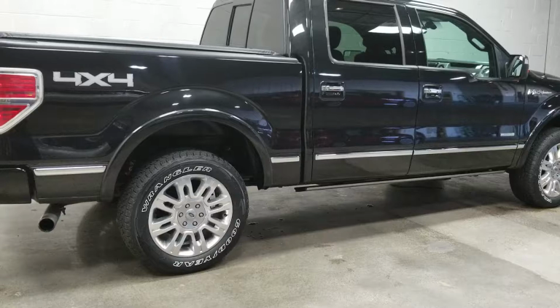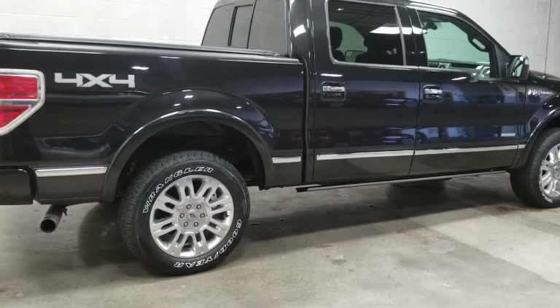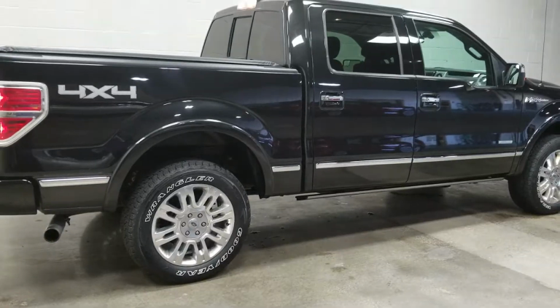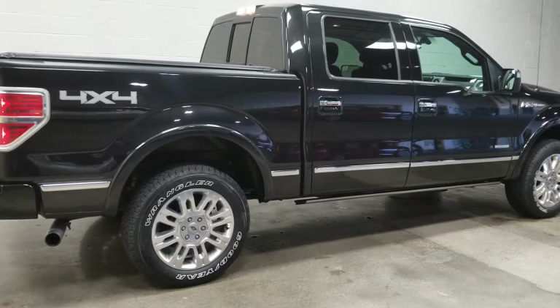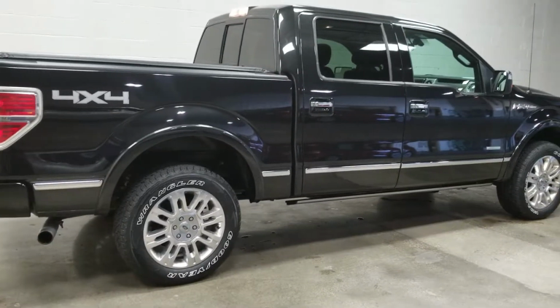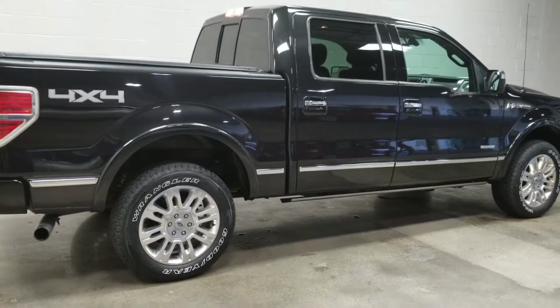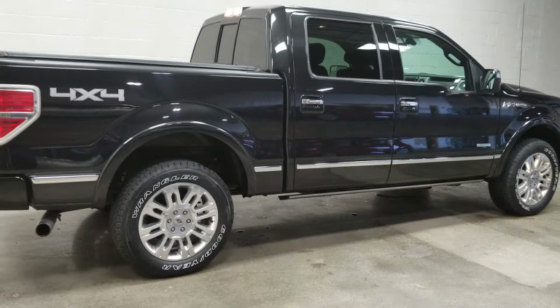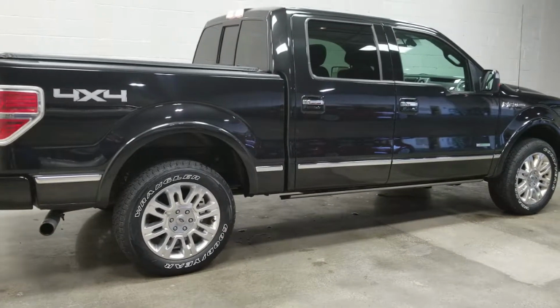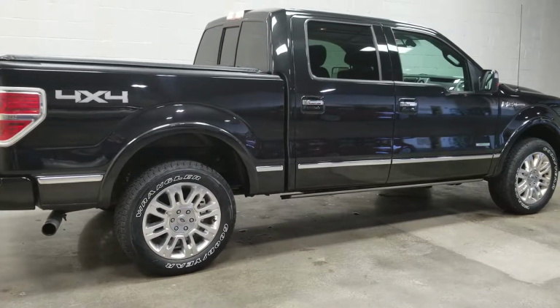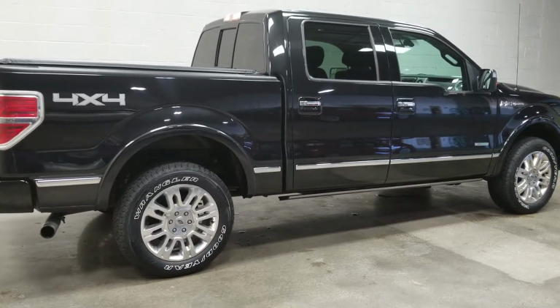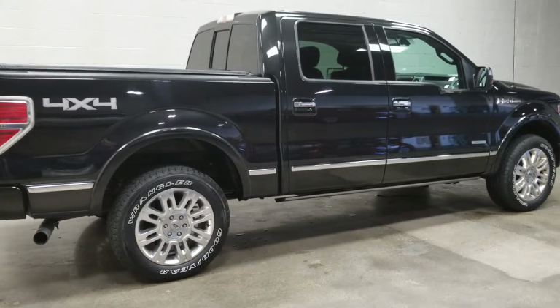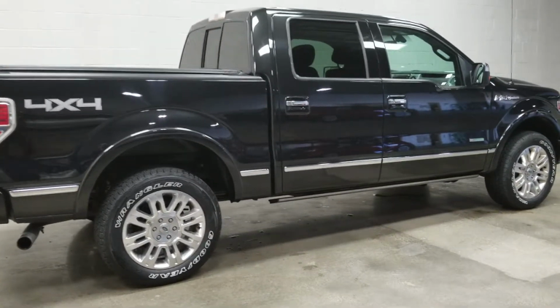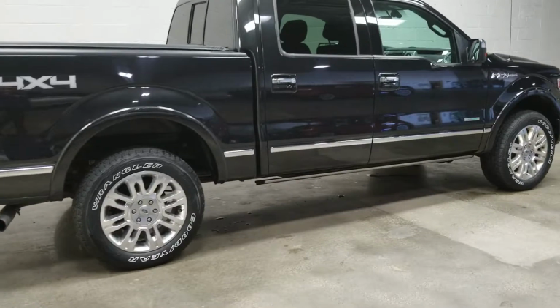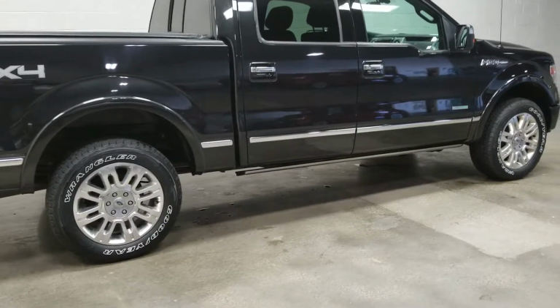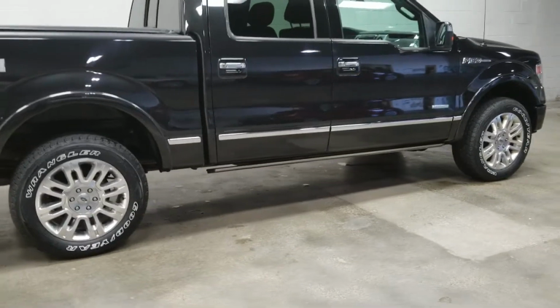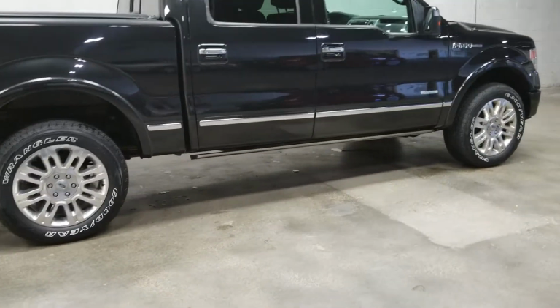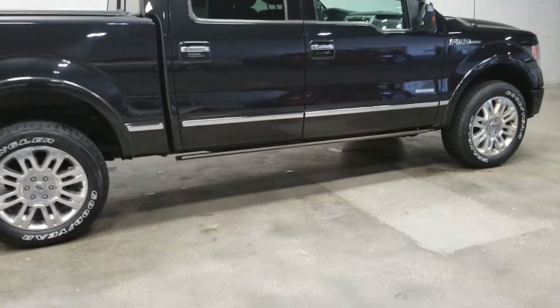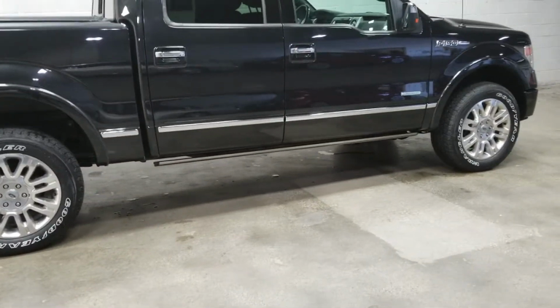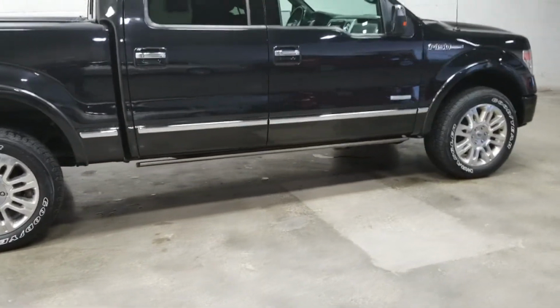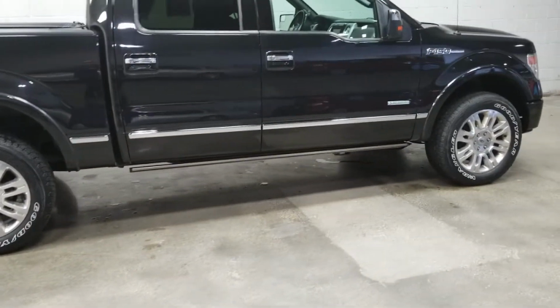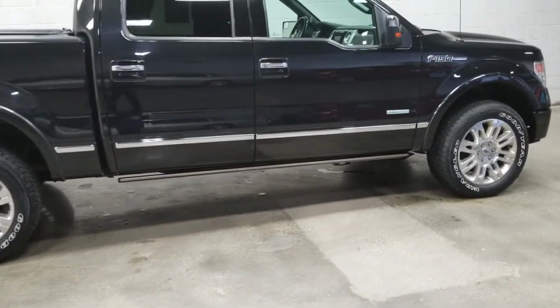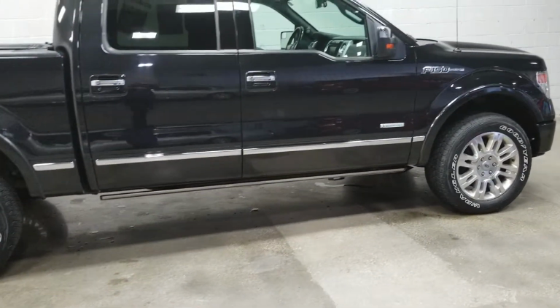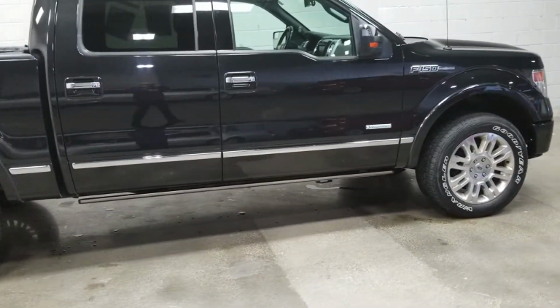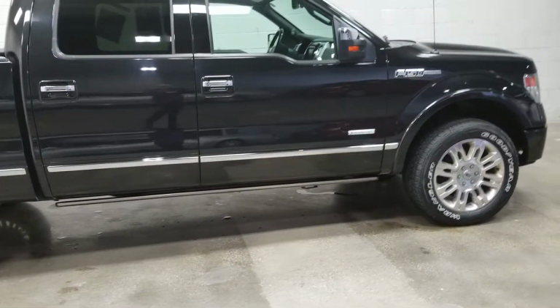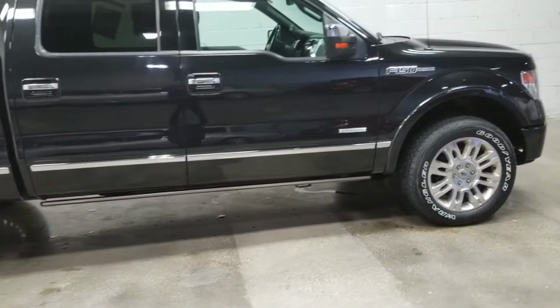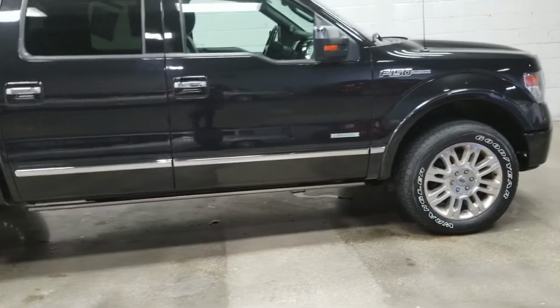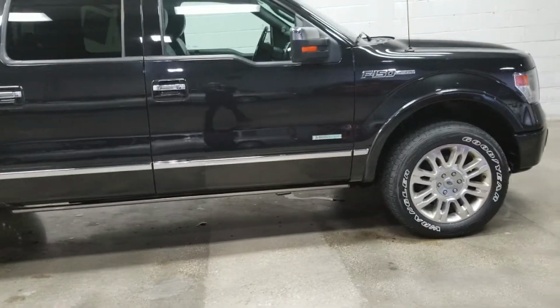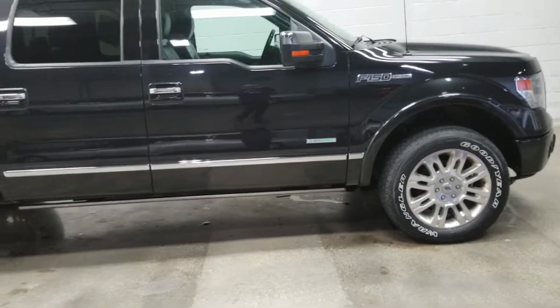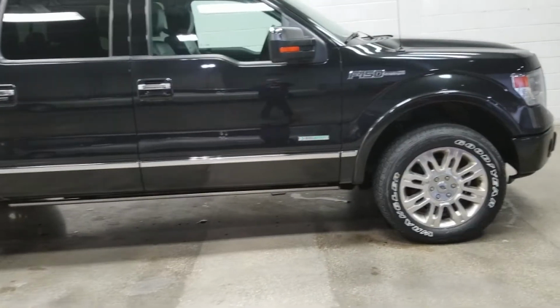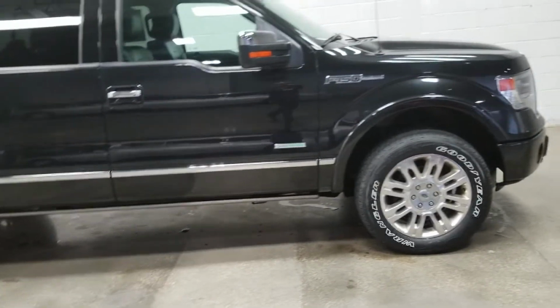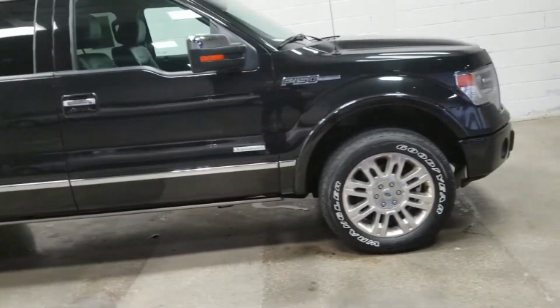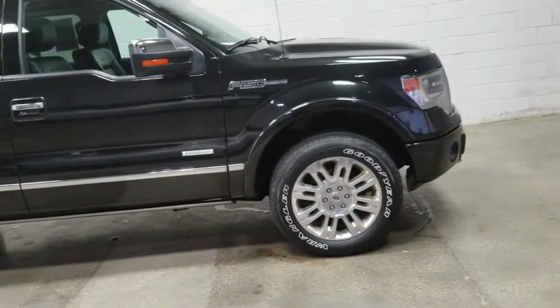Hey, it's Jean from Dale Howard Auto Center in Iowa Falls. Wanted to shoot a quick video for you of this 2014 F-150 Platinum option. It is black, super crew — super nice.